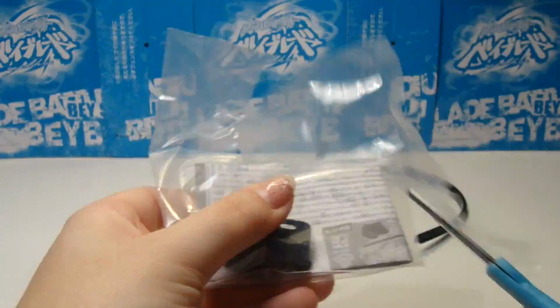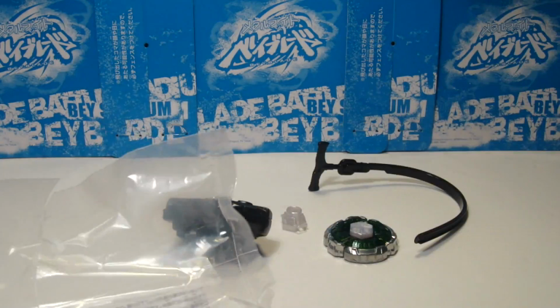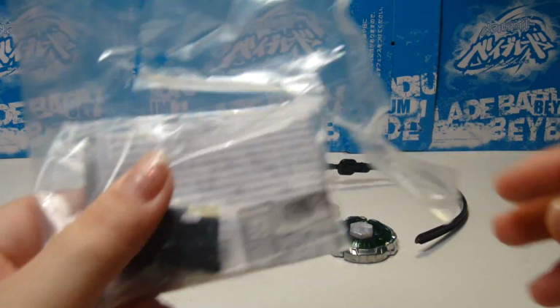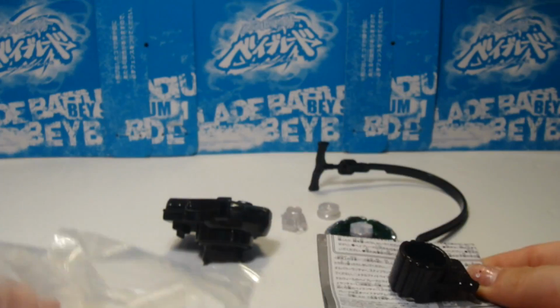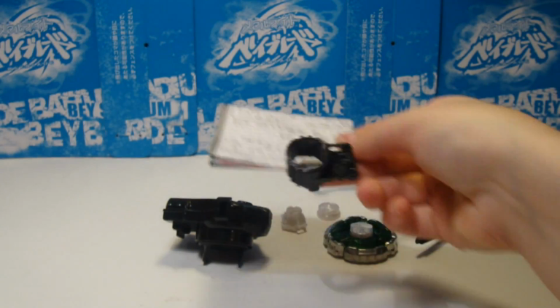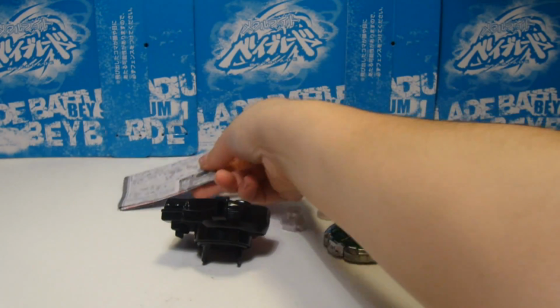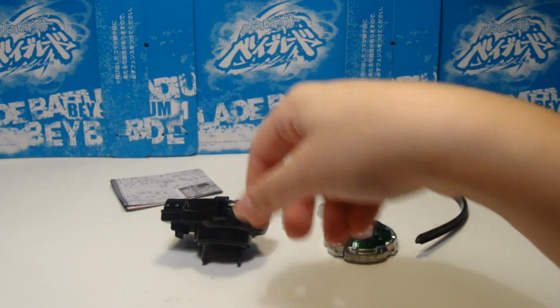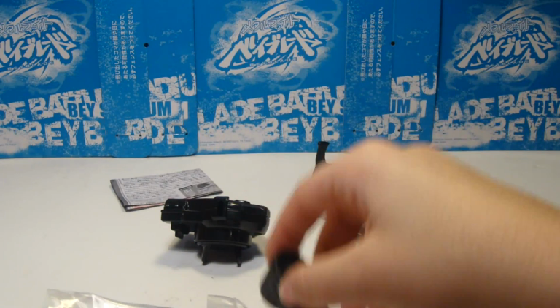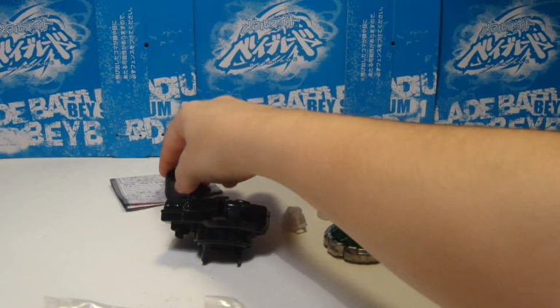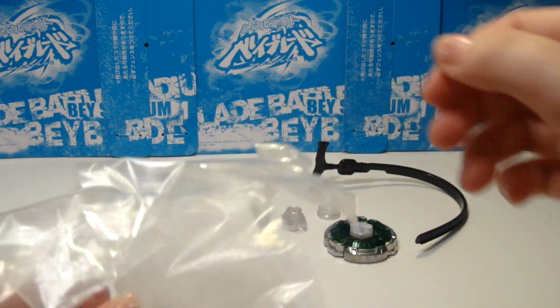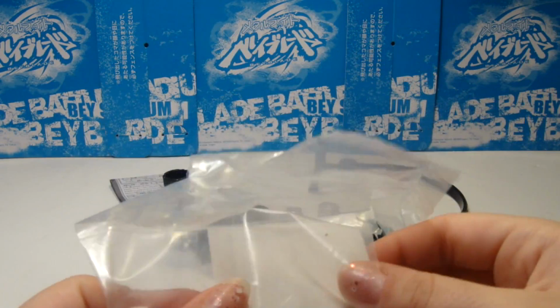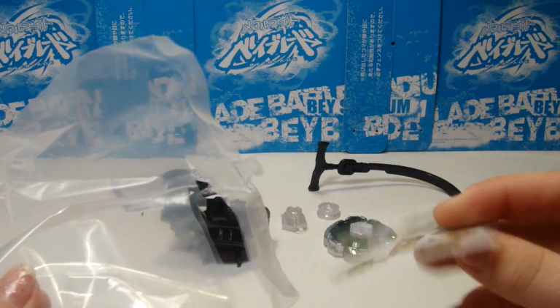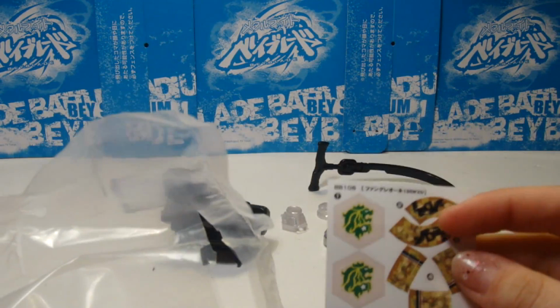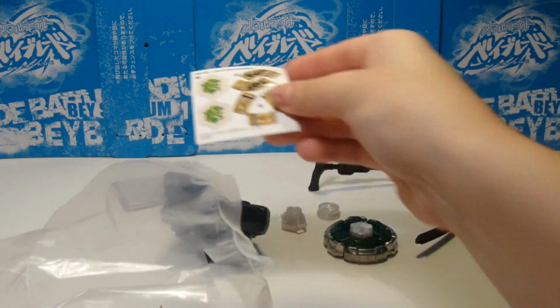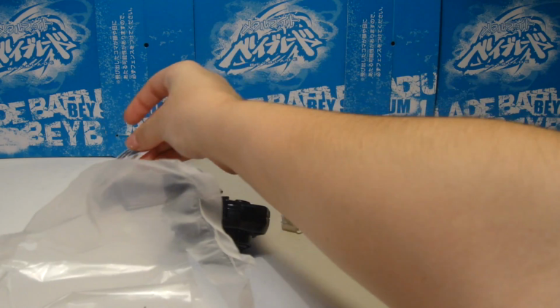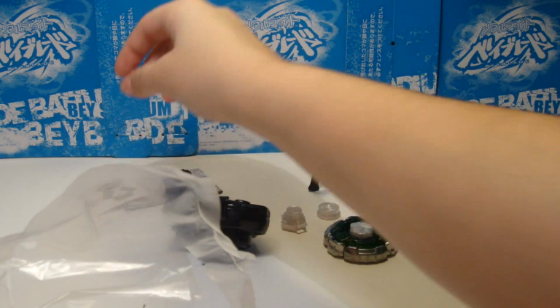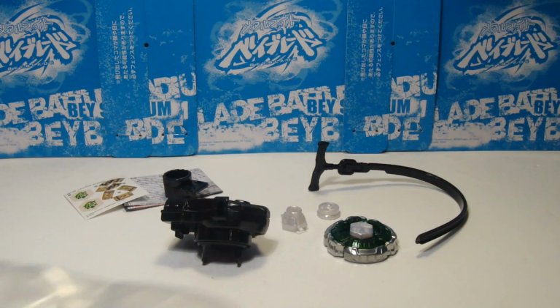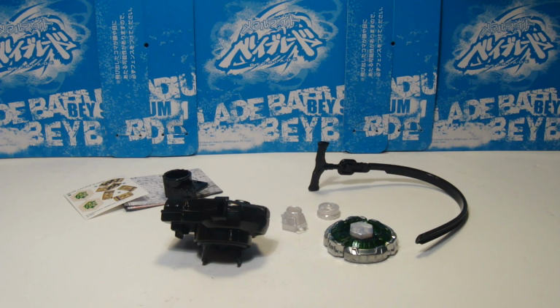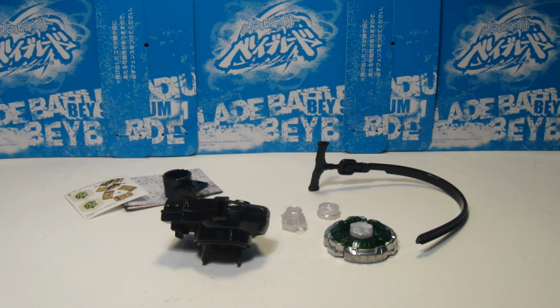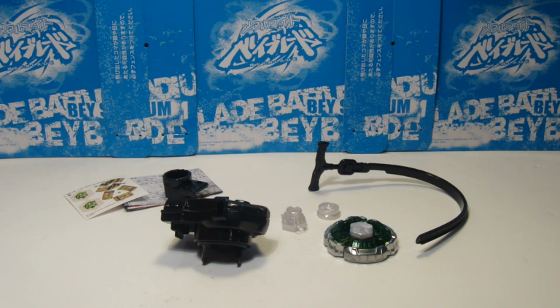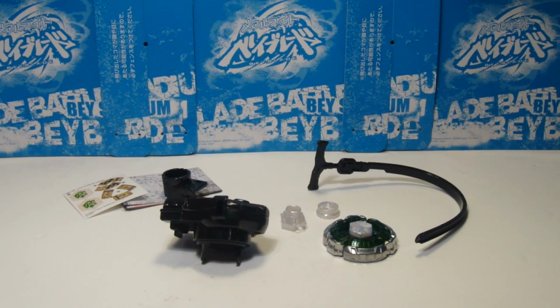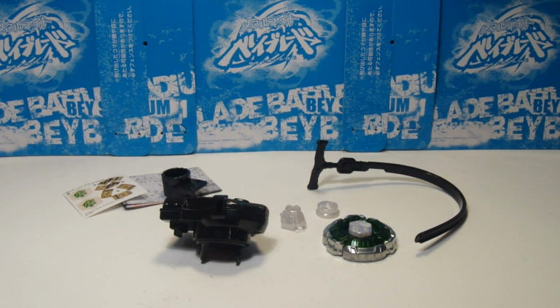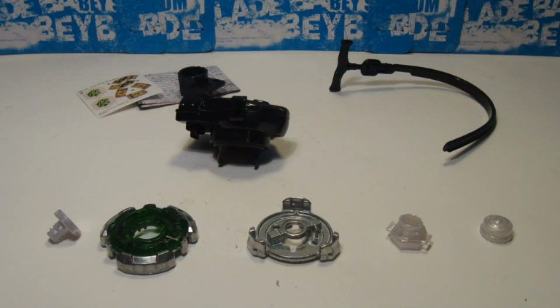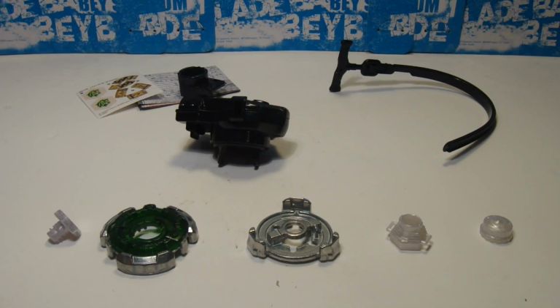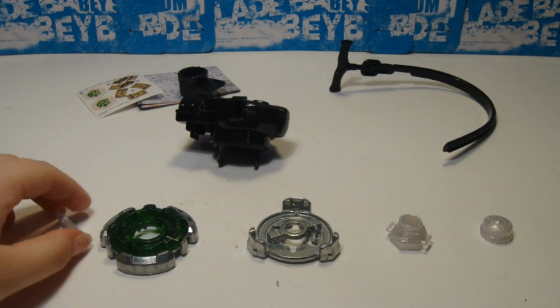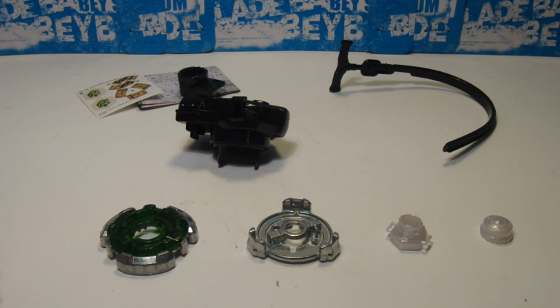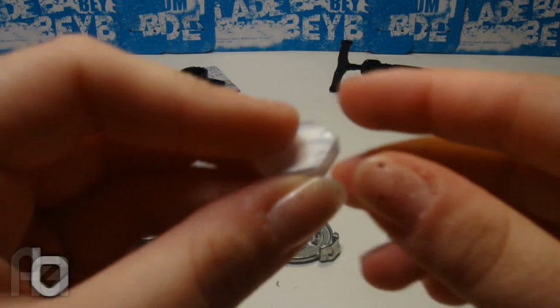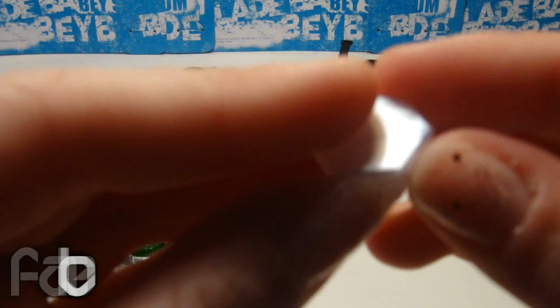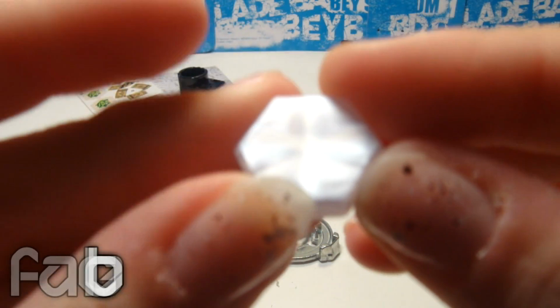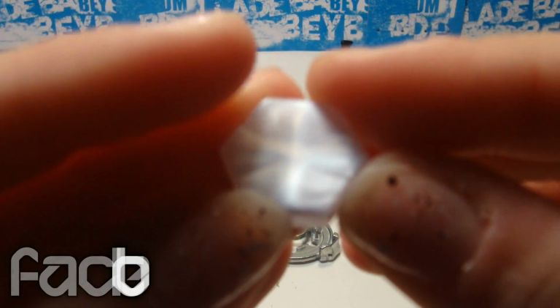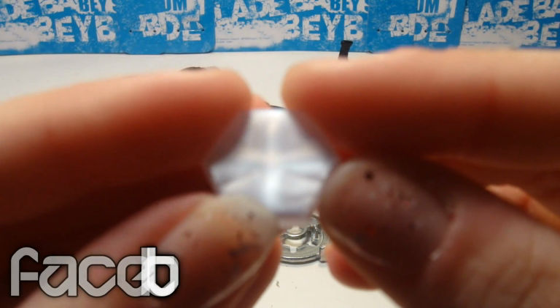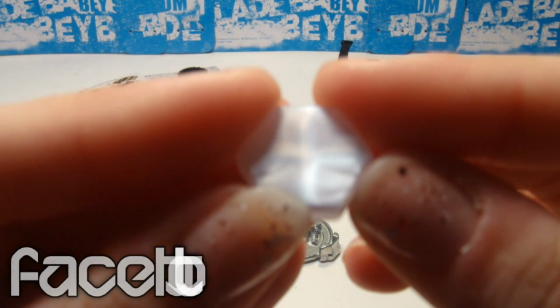So now I'm just trying to cut everything off and opening everything. Alright, so now we are going to review the part that is the face bolt.